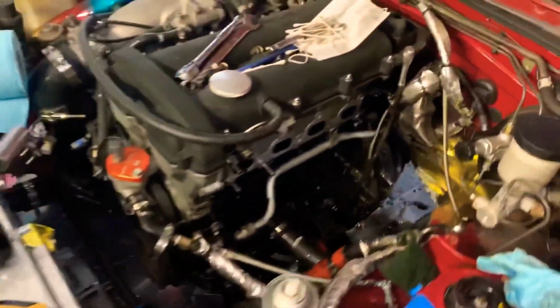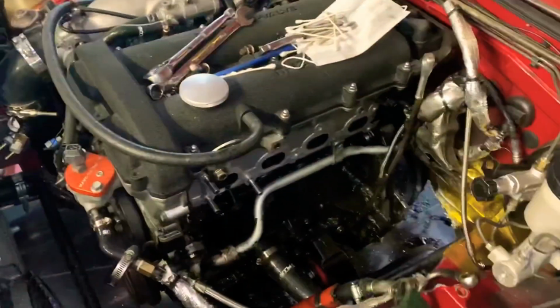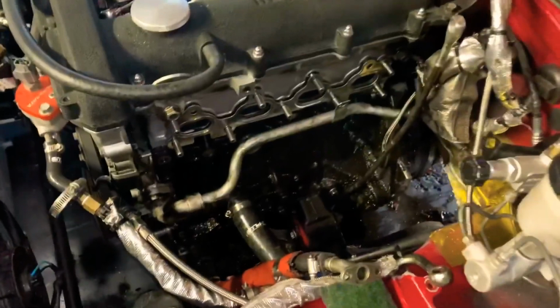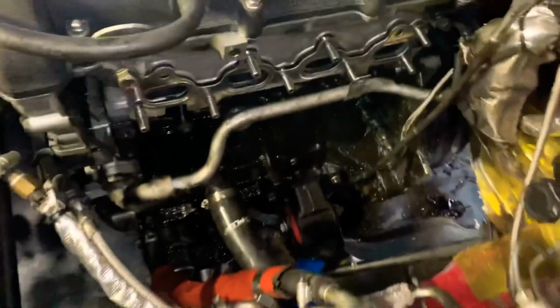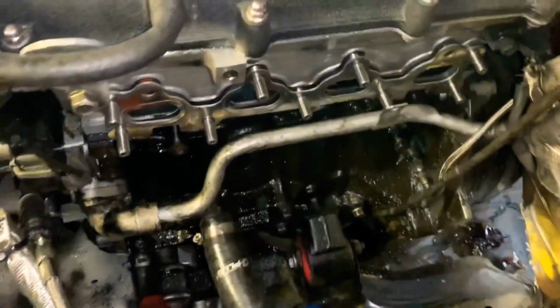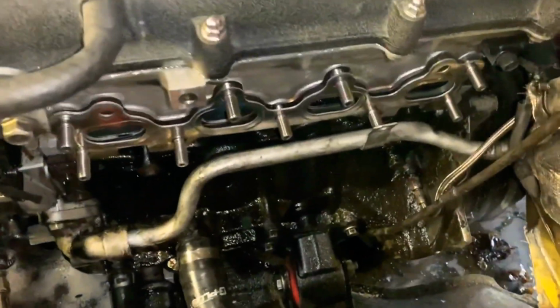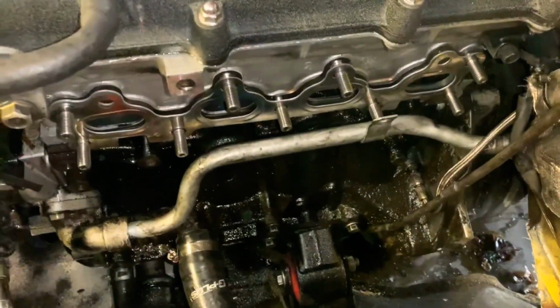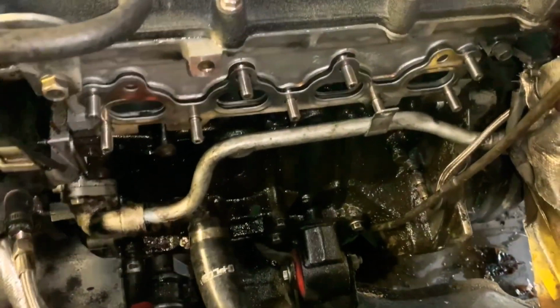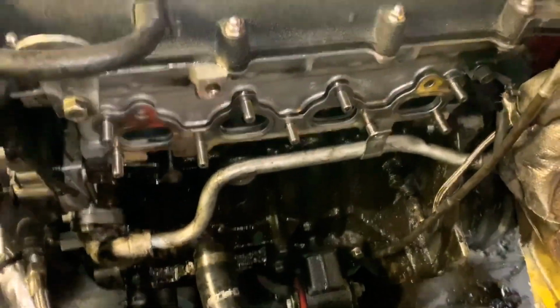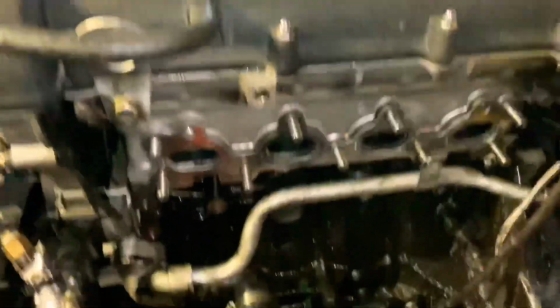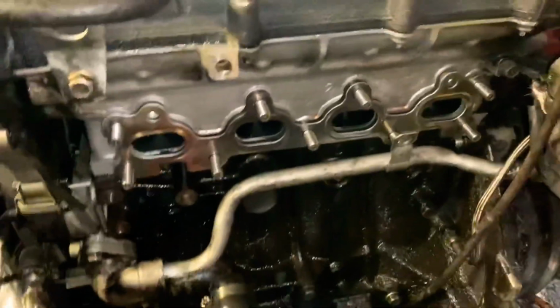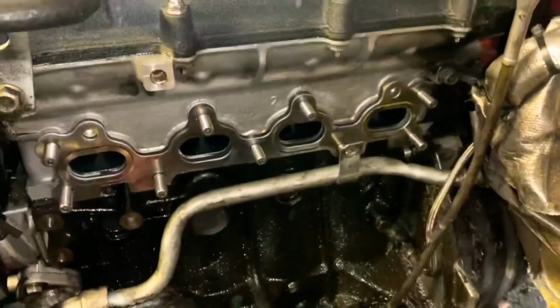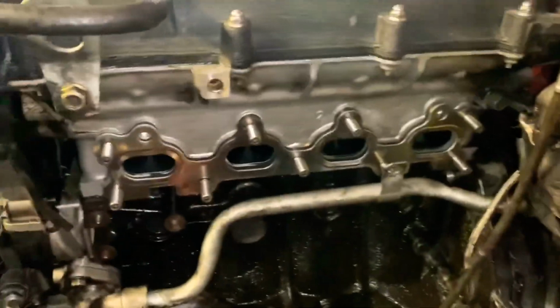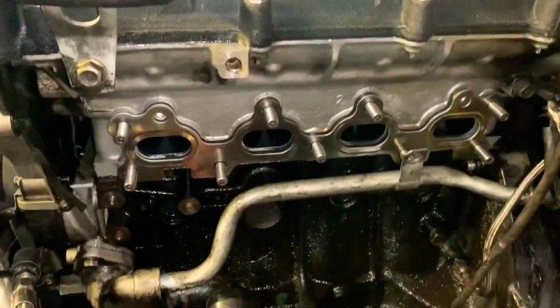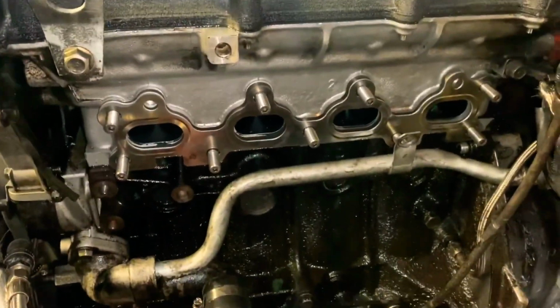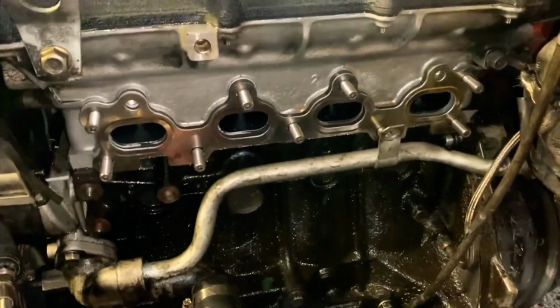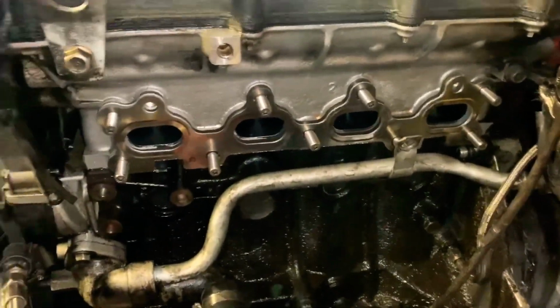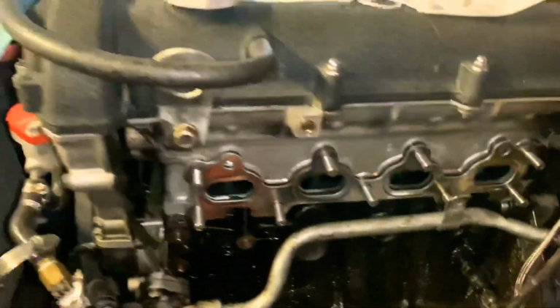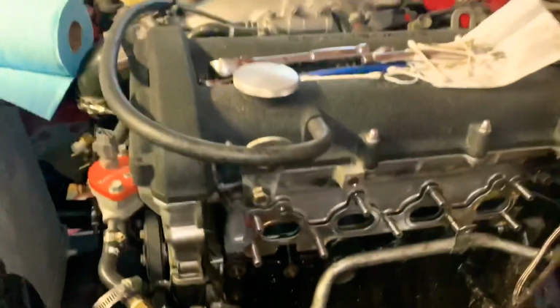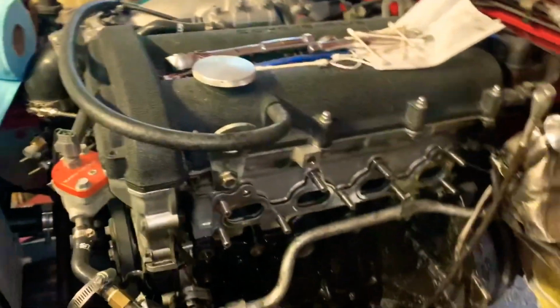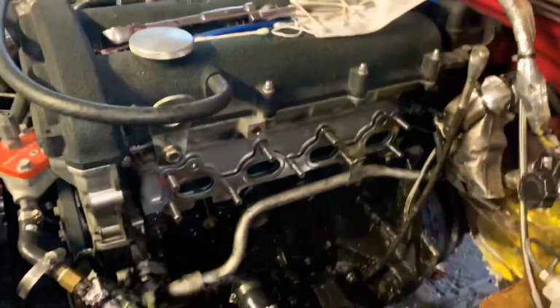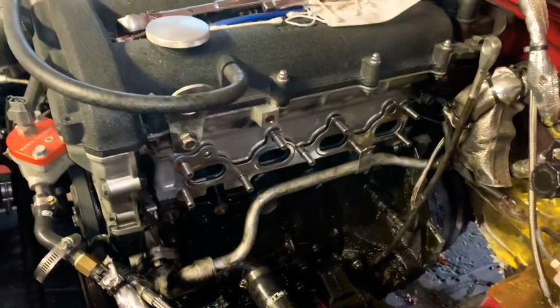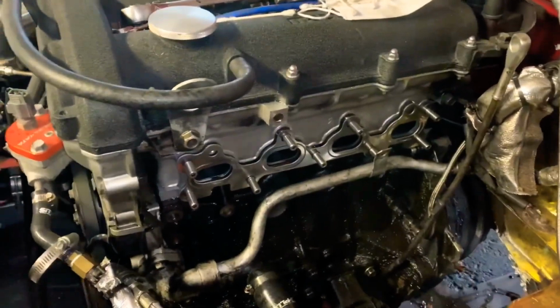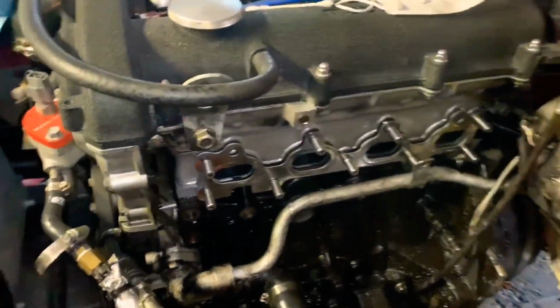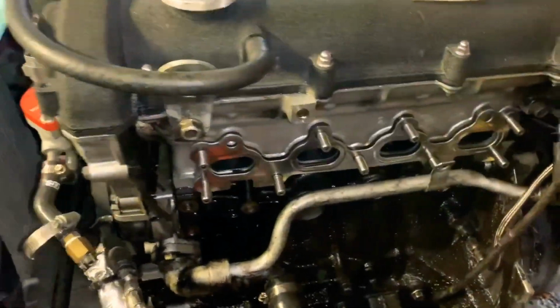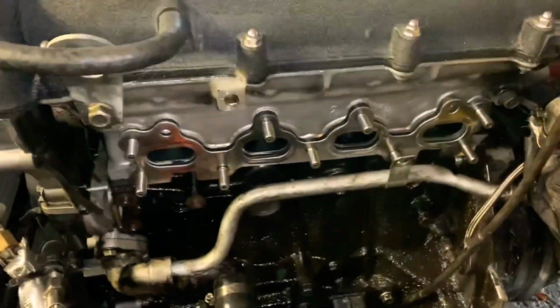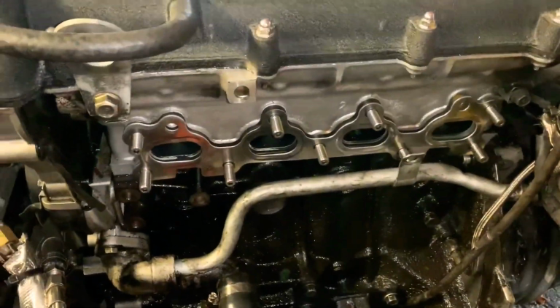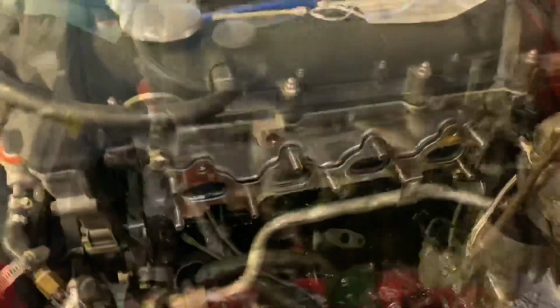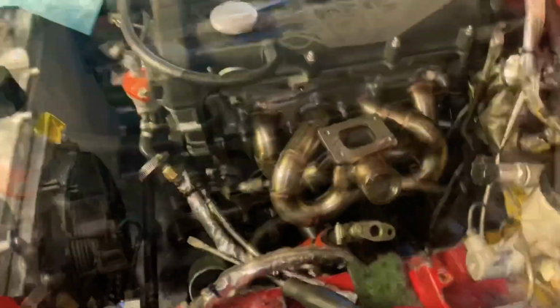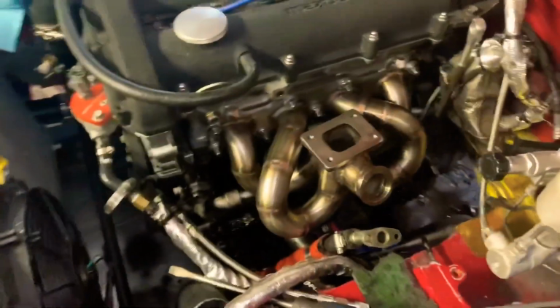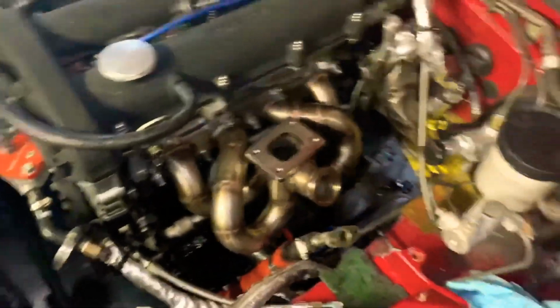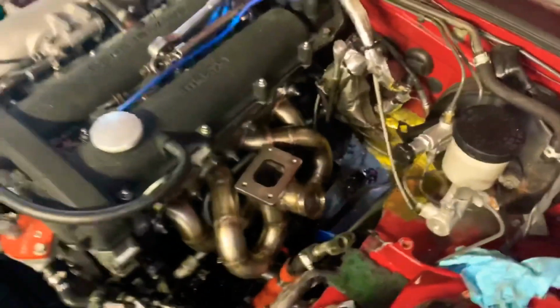Alright guys, got the gasket on, the header bar torqued down, and now I'm going to throw on my manifold — it's nice and clean now. Alright guys, there it is.